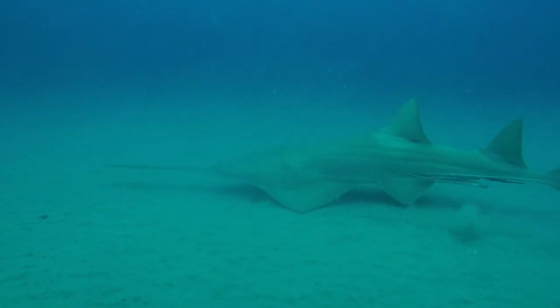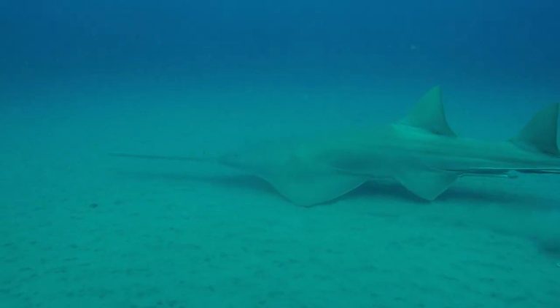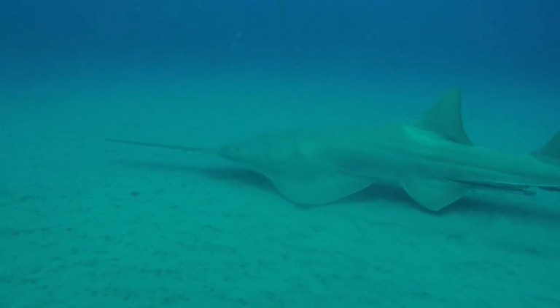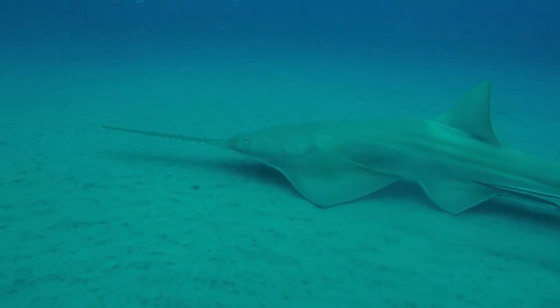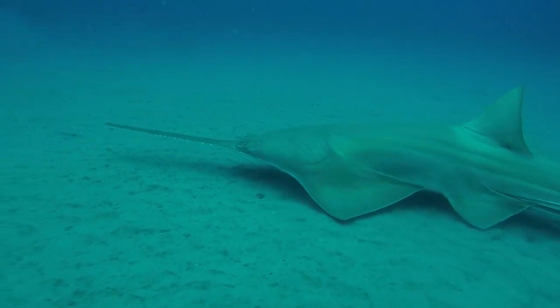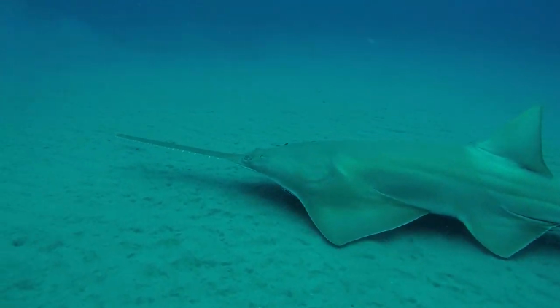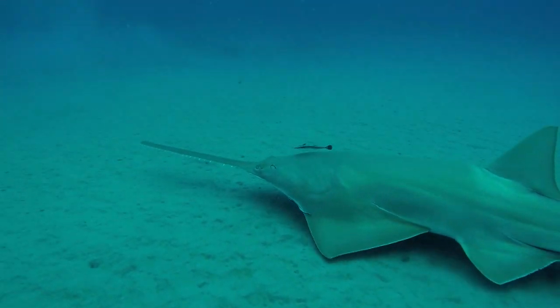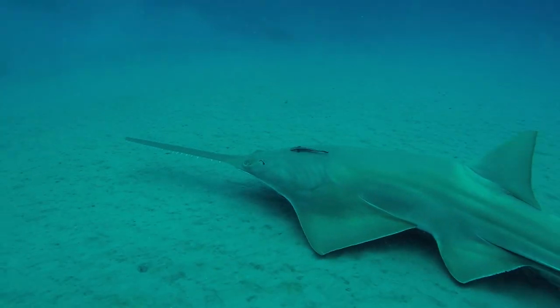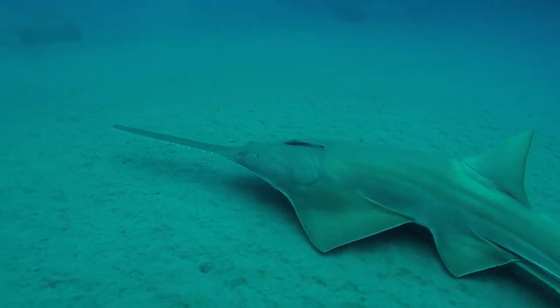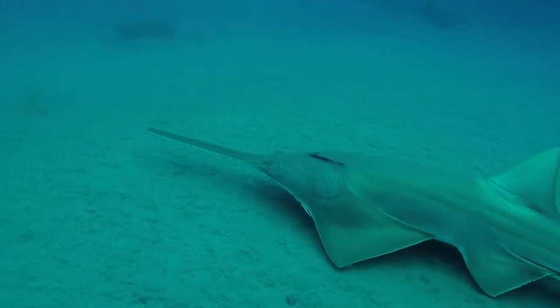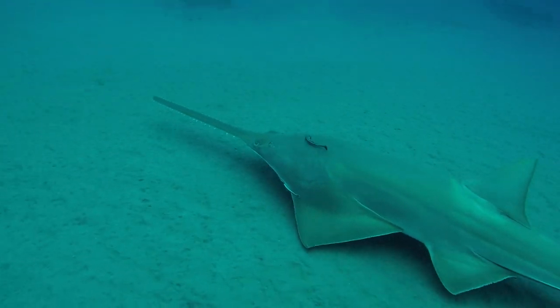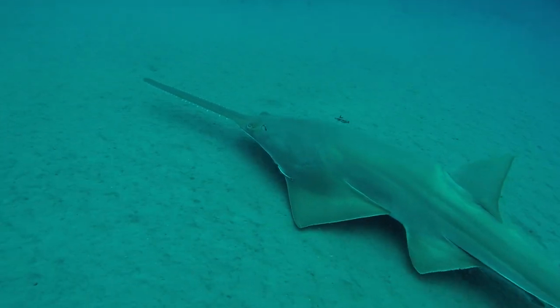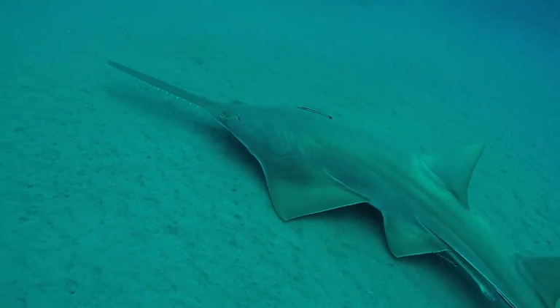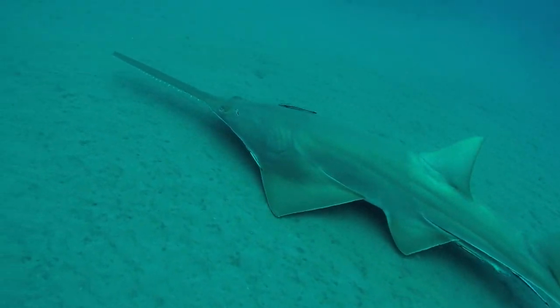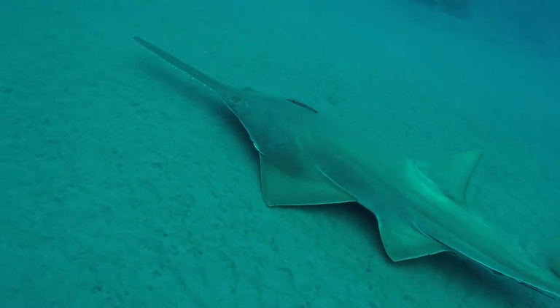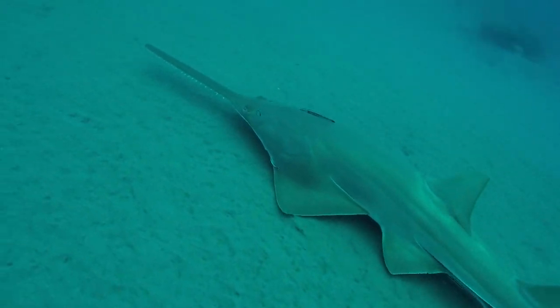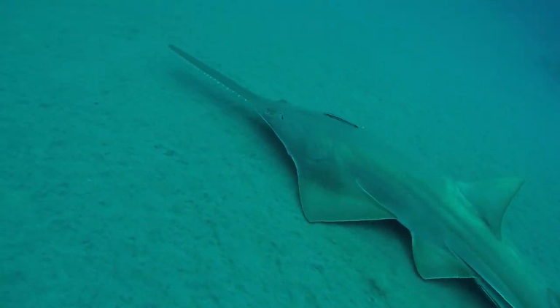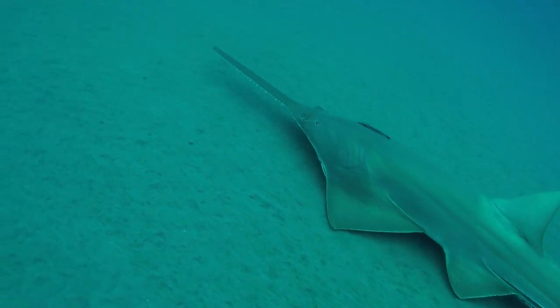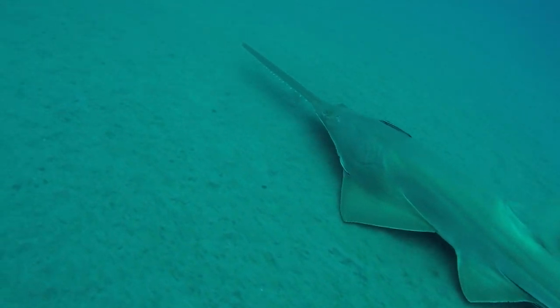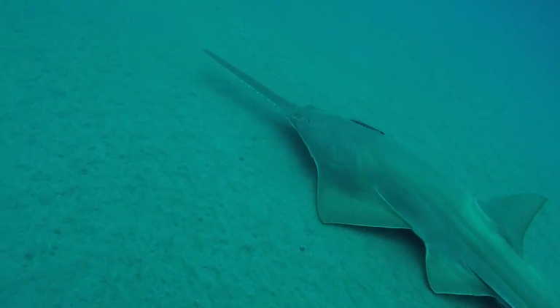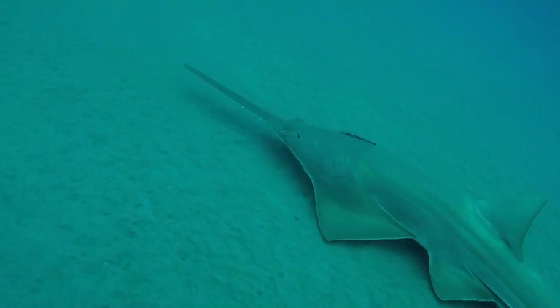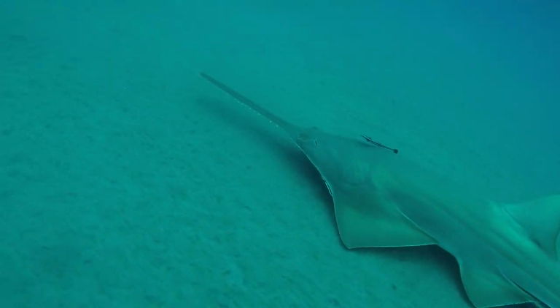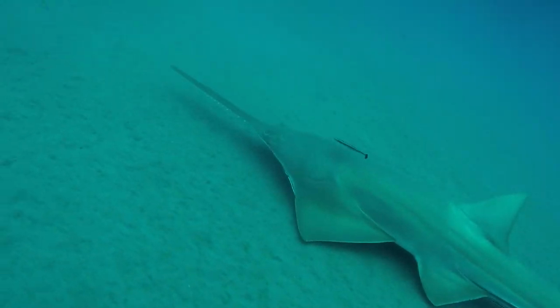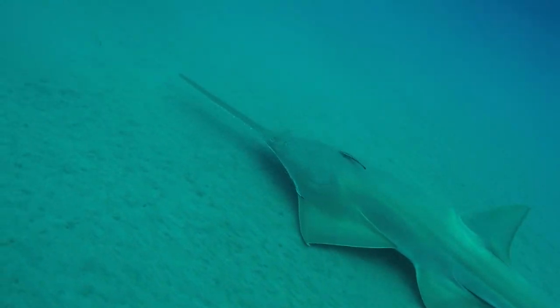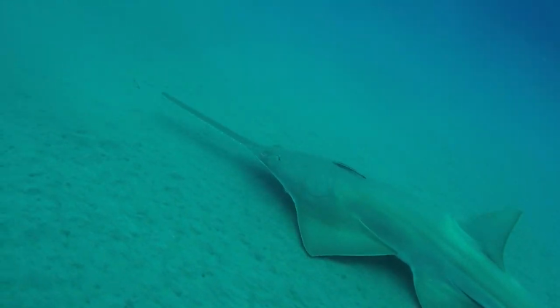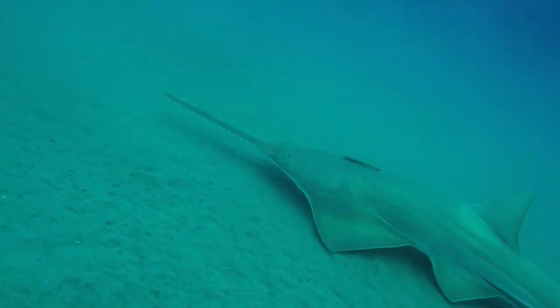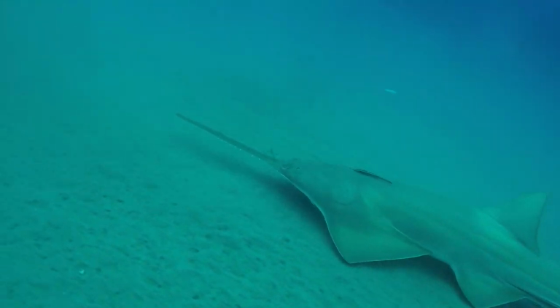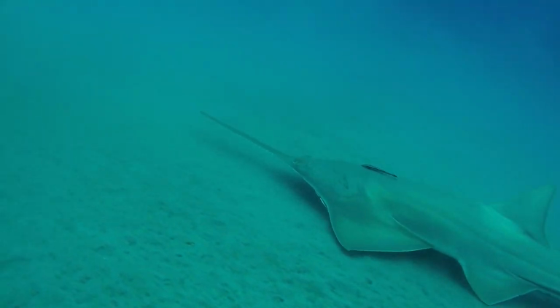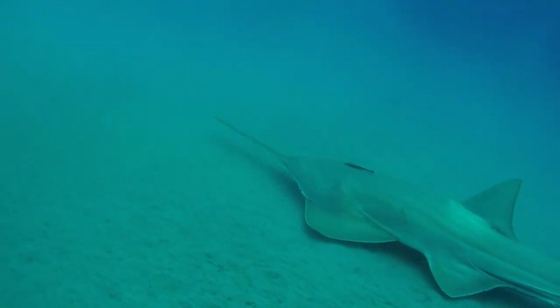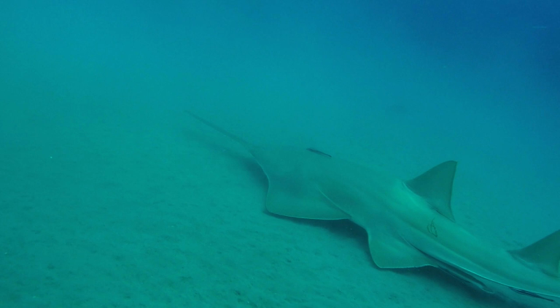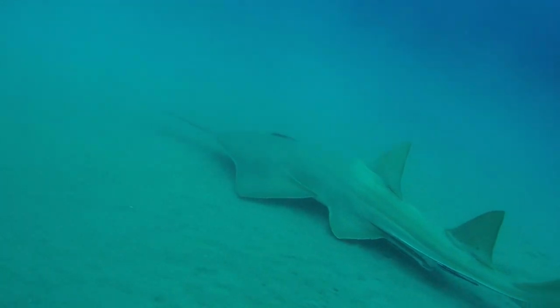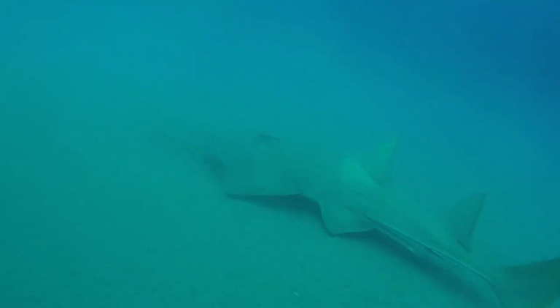Should an angler catch a sawfish, our guidance is to leave the sawfish in the water, cut the line as close to the hook as possible, release the sawfish quickly, and report to us the information about the encounter.